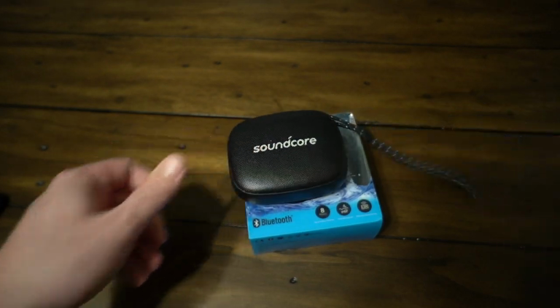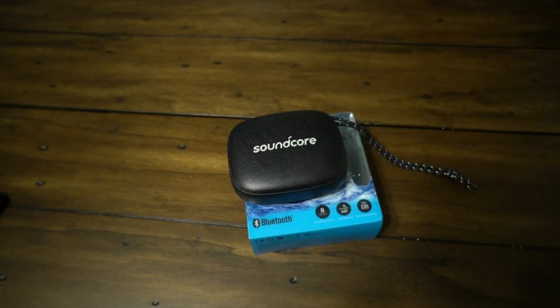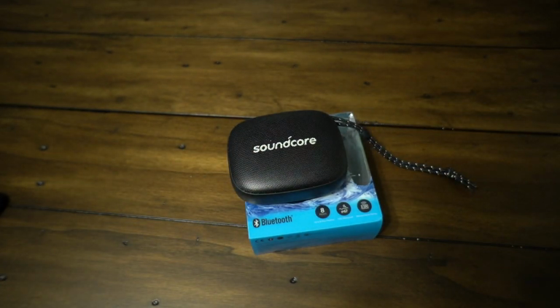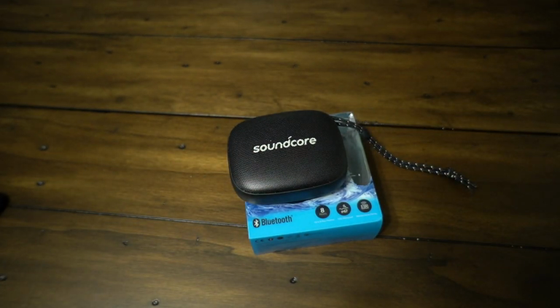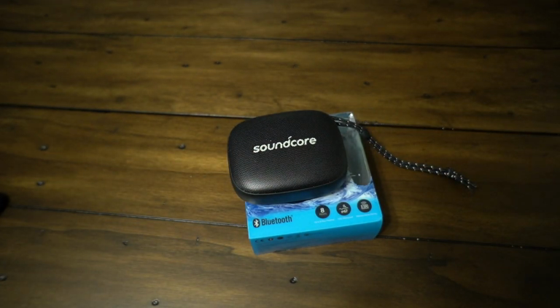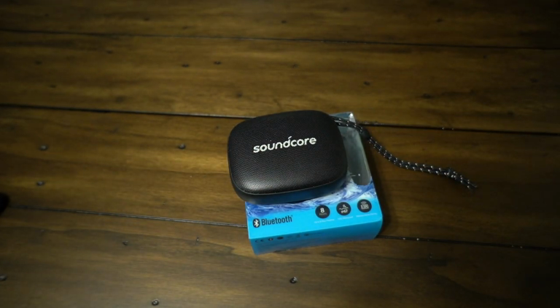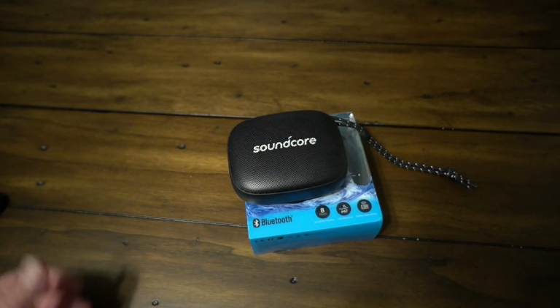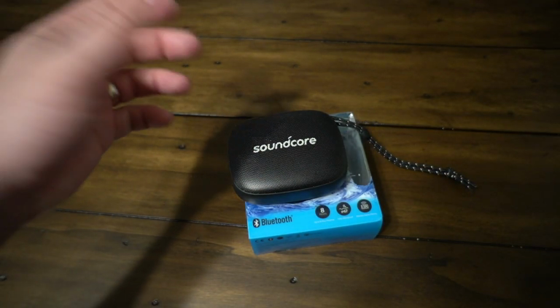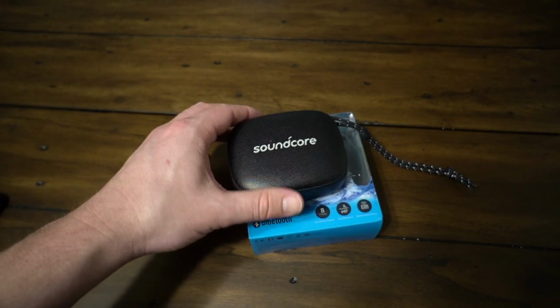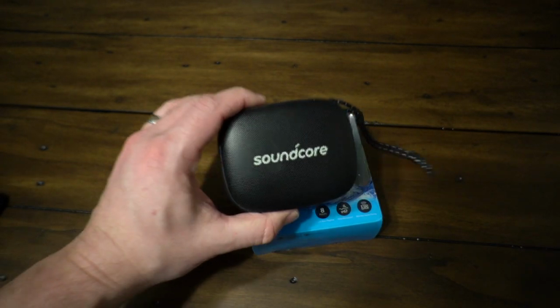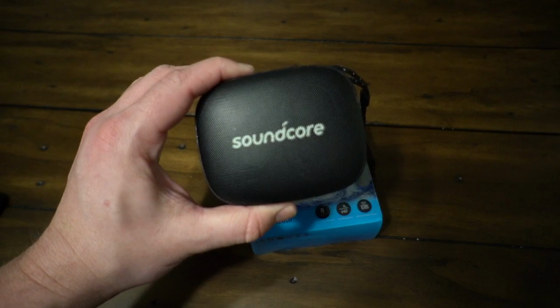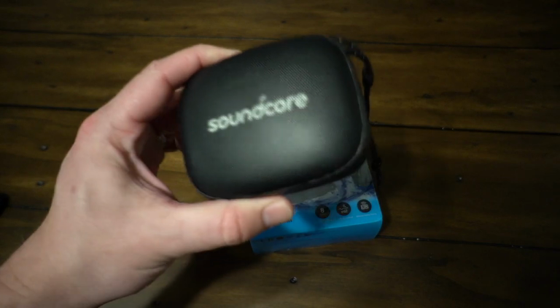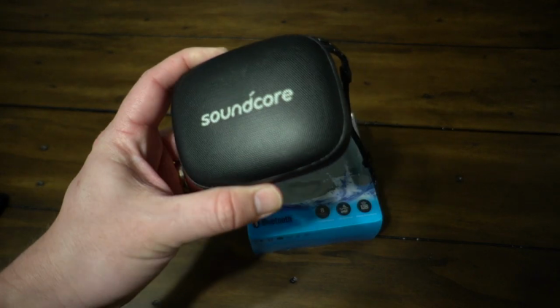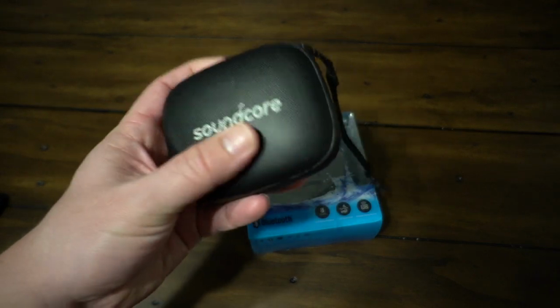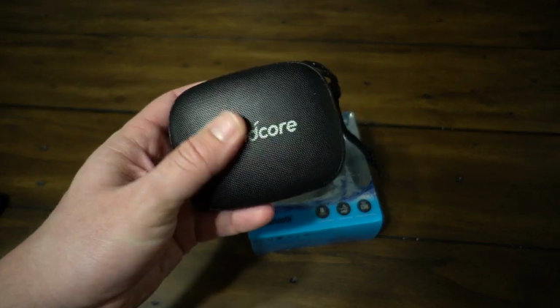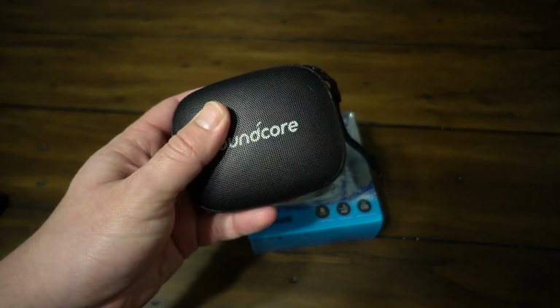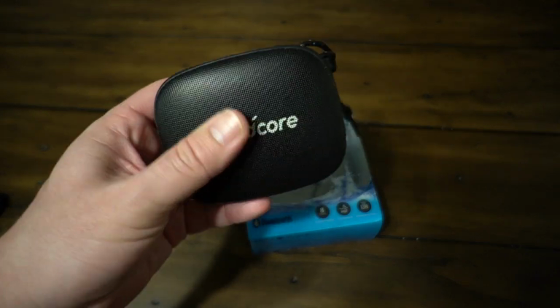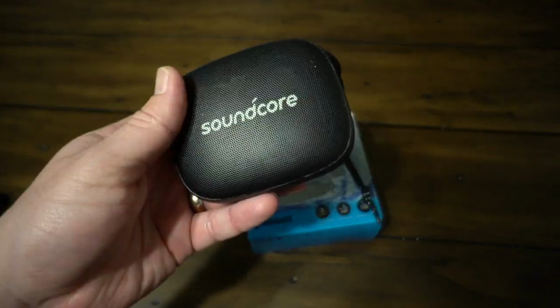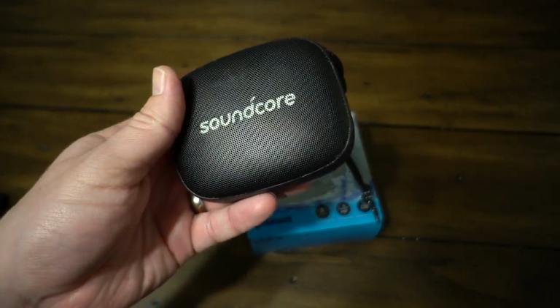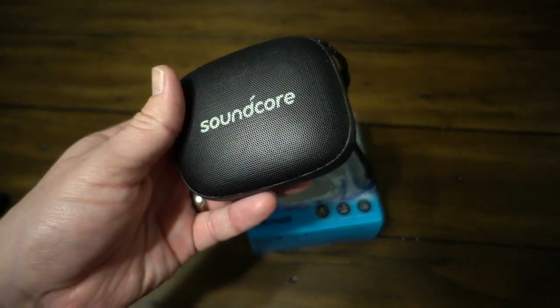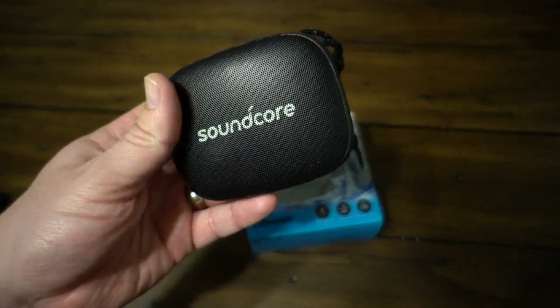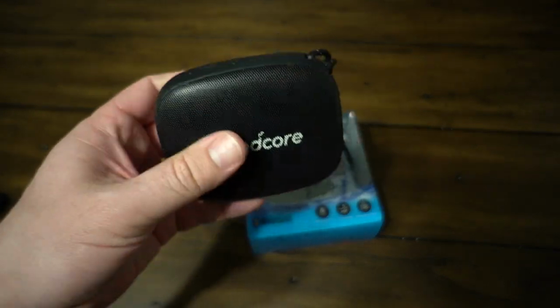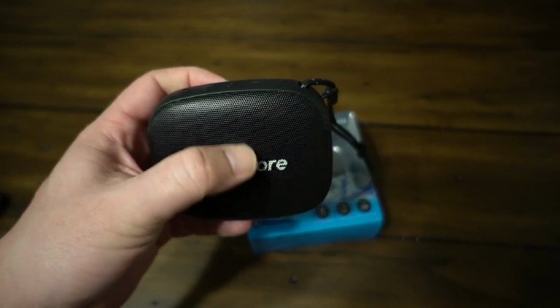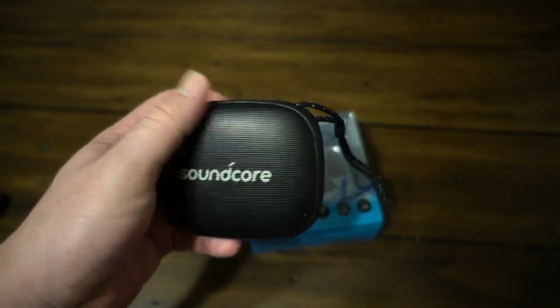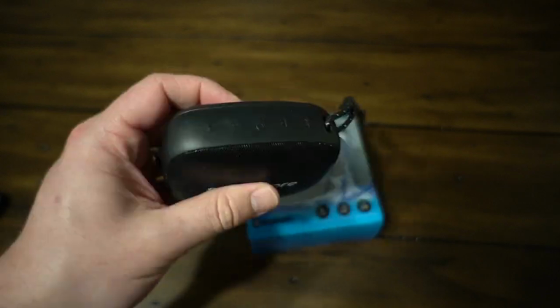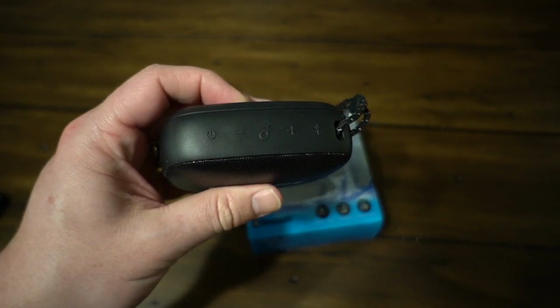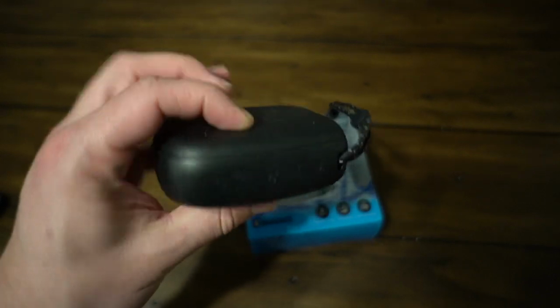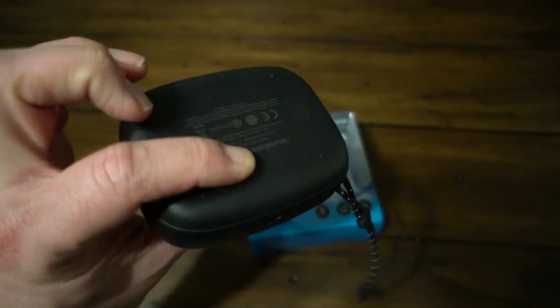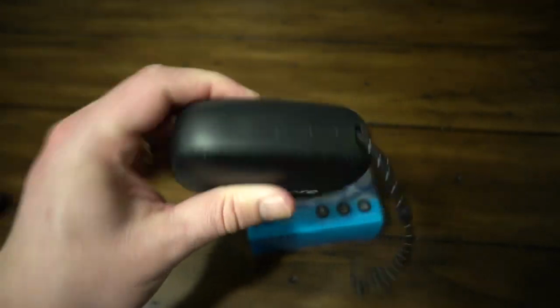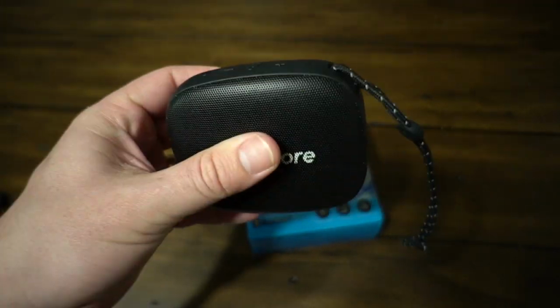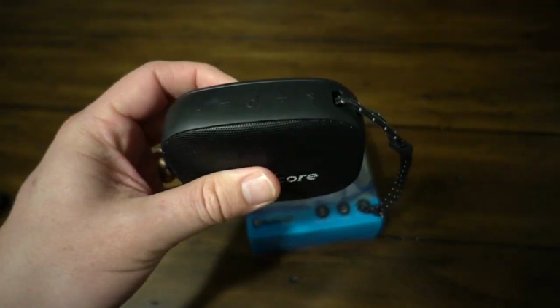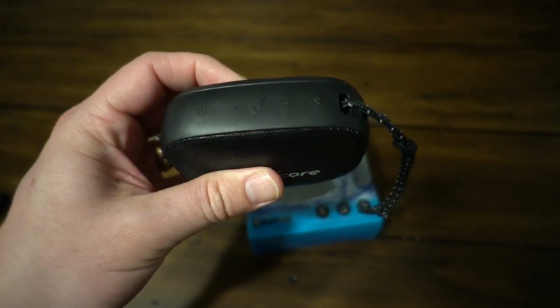Not to mention the nice little carrying wrist strap. If you want to tote it around, toss it on your backpack, put it on your bike, do whatever you want with it. Overall, it's a really solid speaker. It comes in at $35.99 and generally I think it's pretty well worth it.